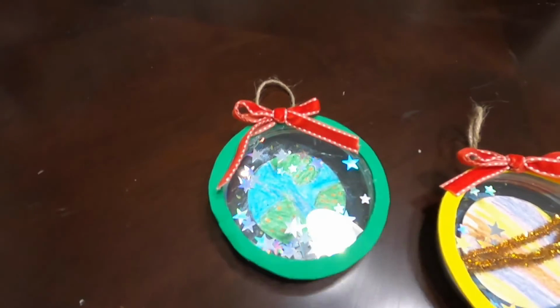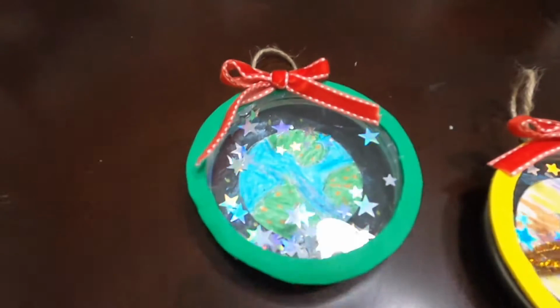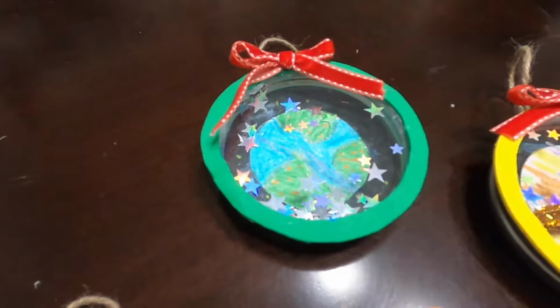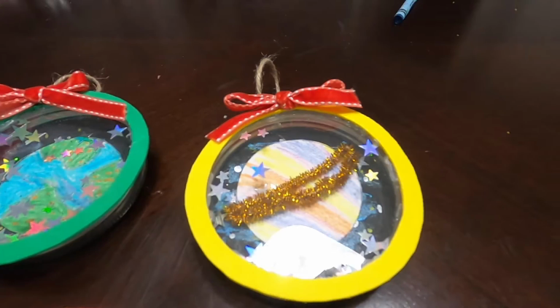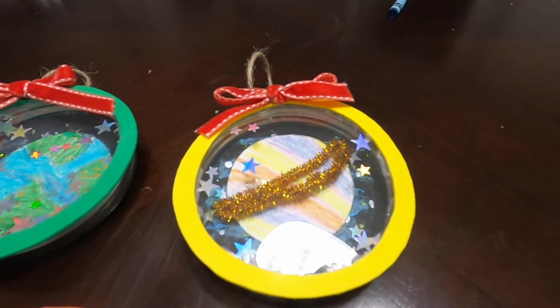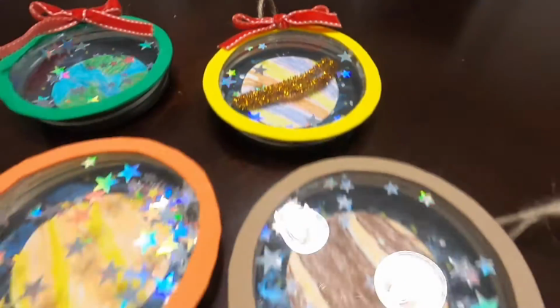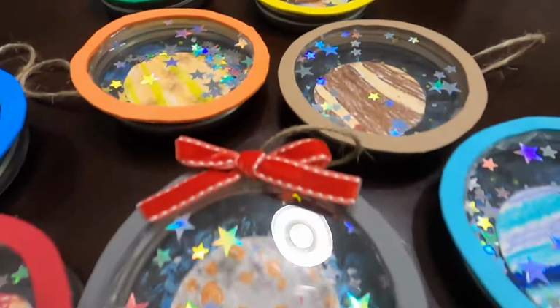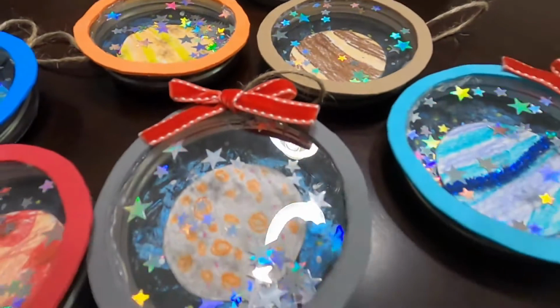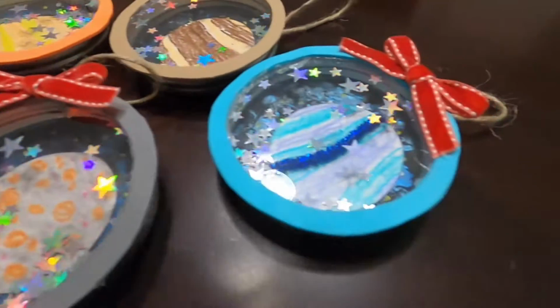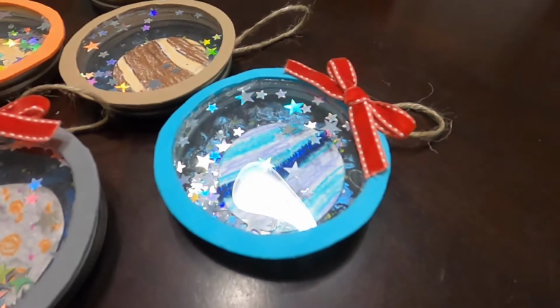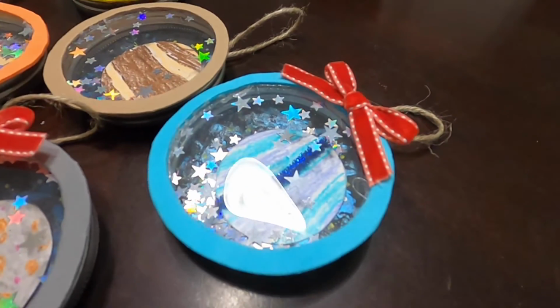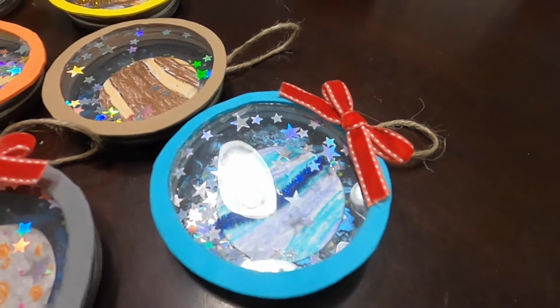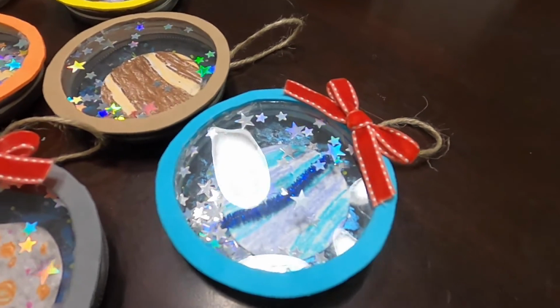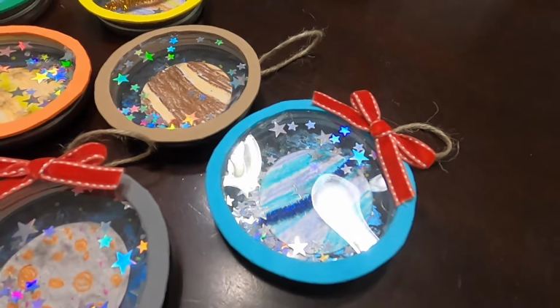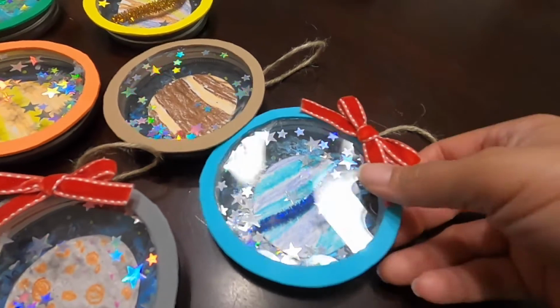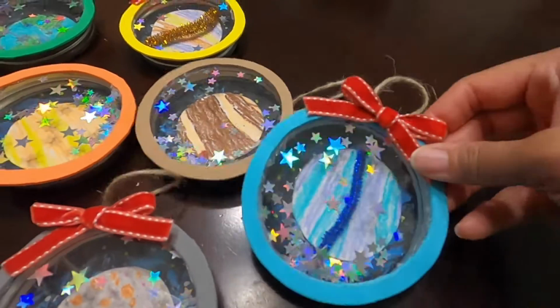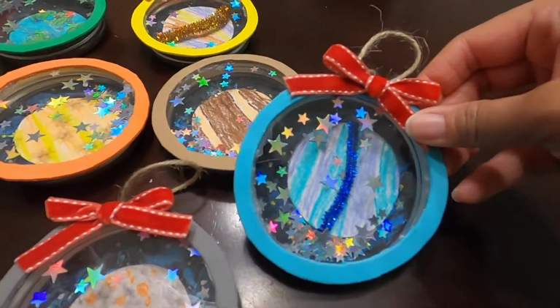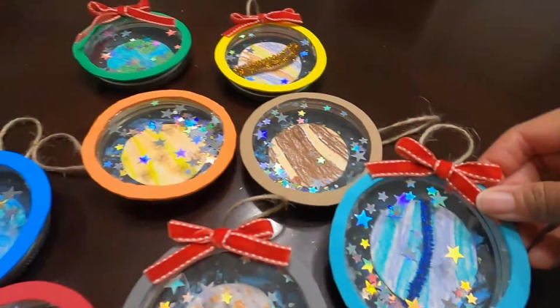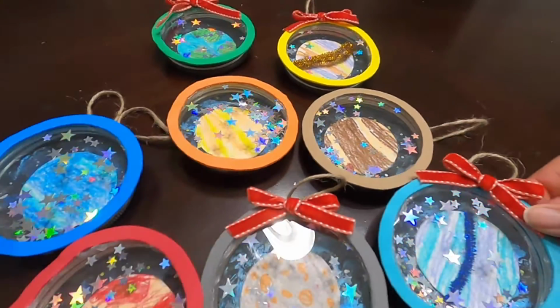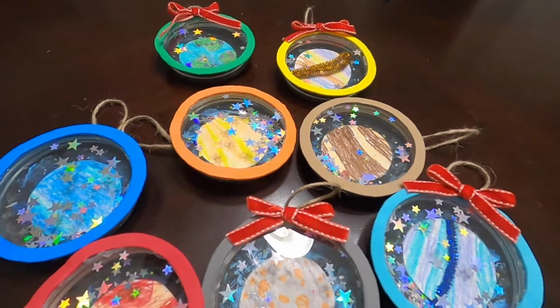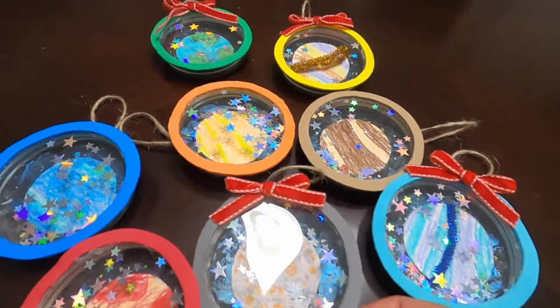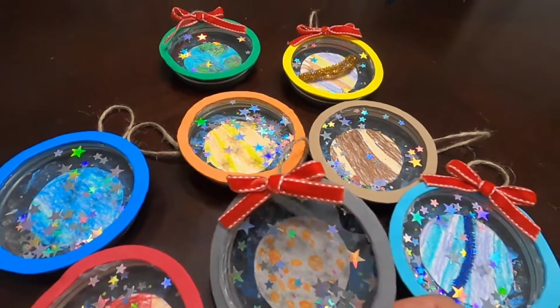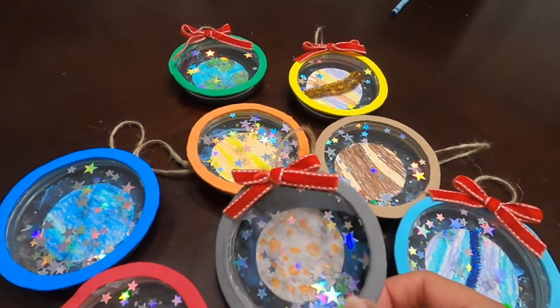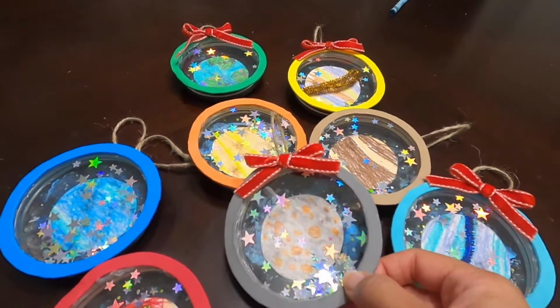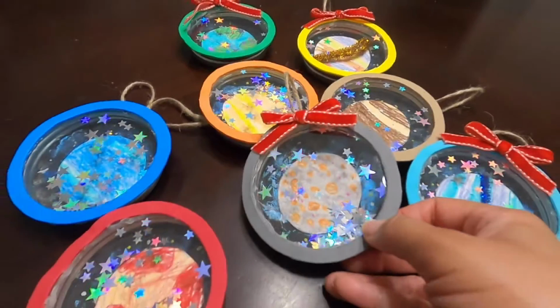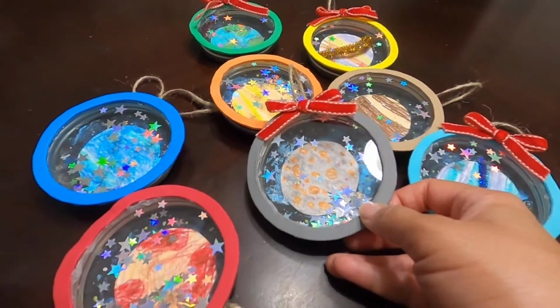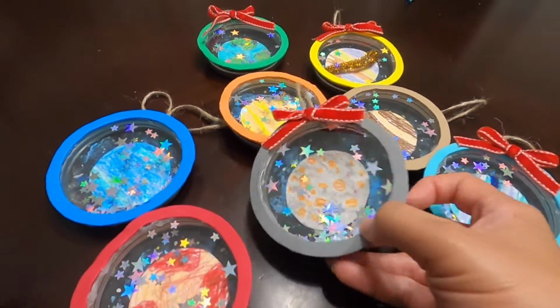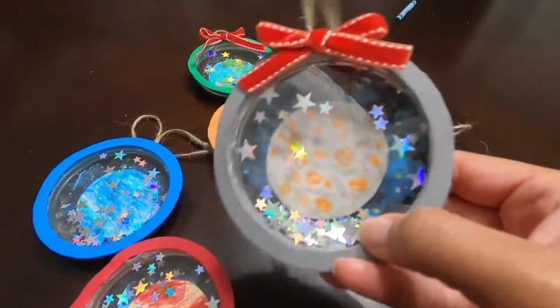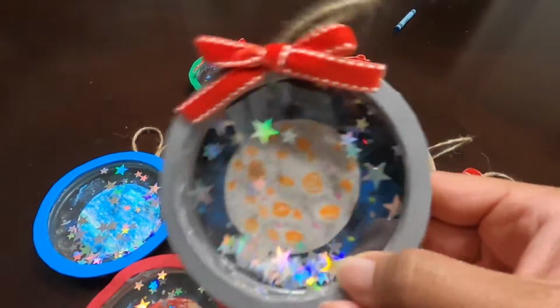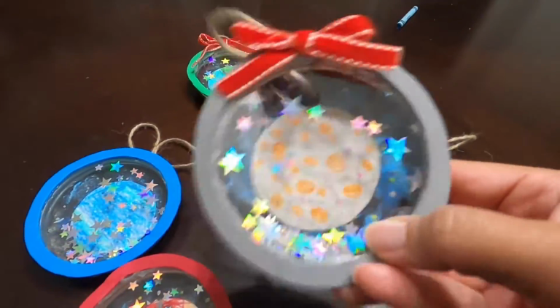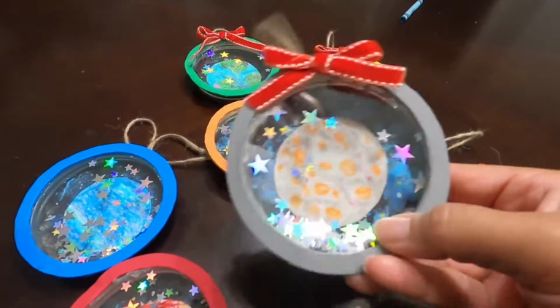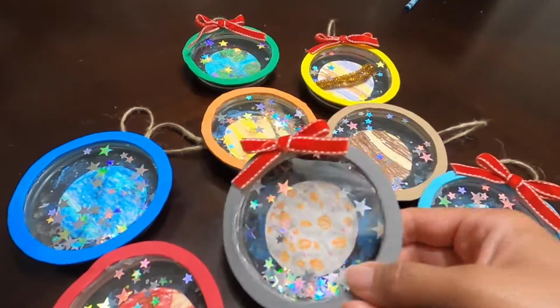Which one is that? Earth, Saturn, Mercury, and Uranus — yes, Uranus has a bow too. So the next step is to hang them on our Christmas tree. Are you ready? Yeah, let's go.